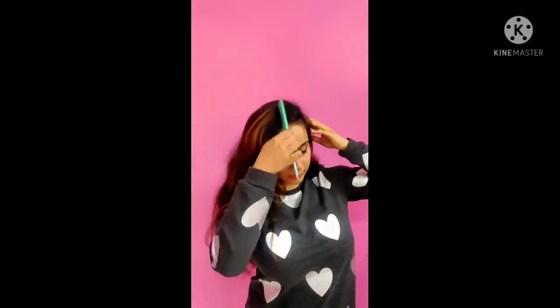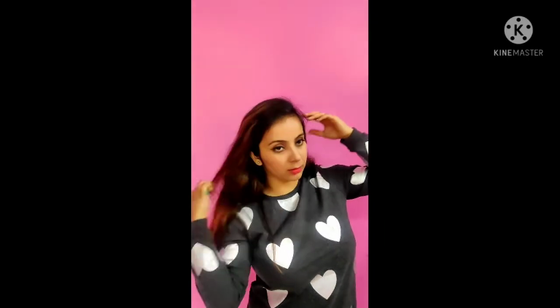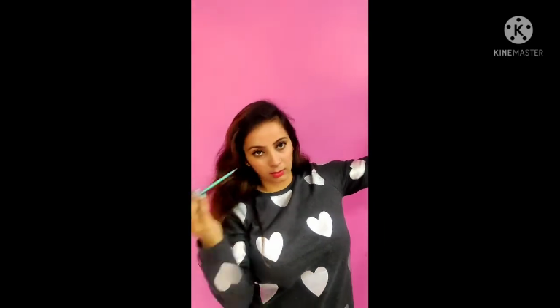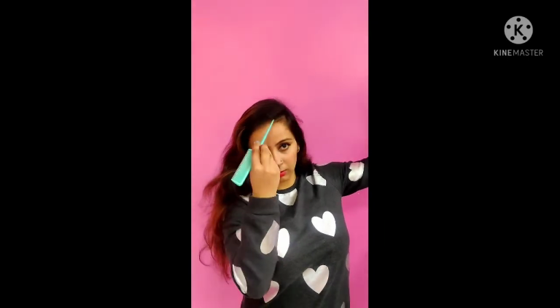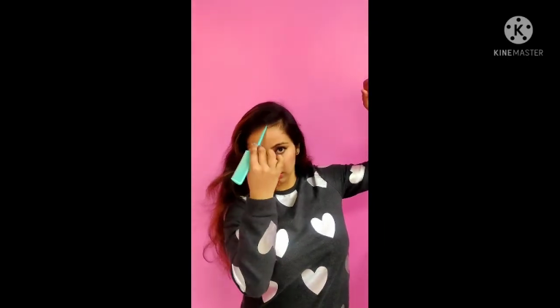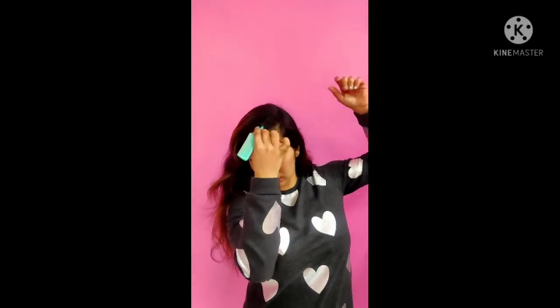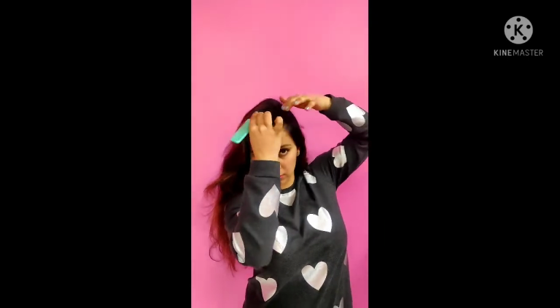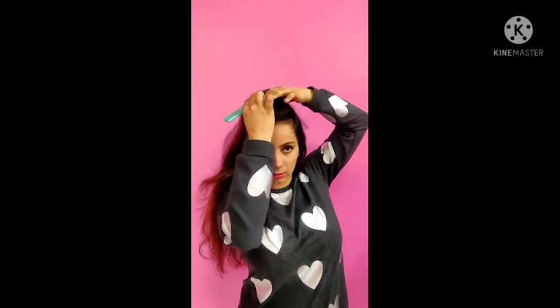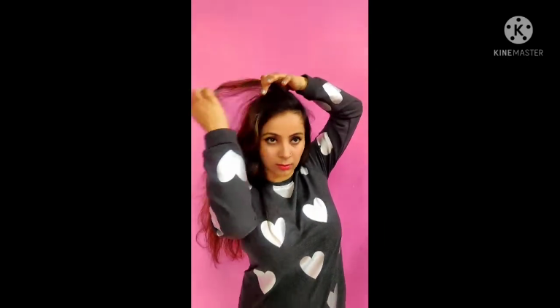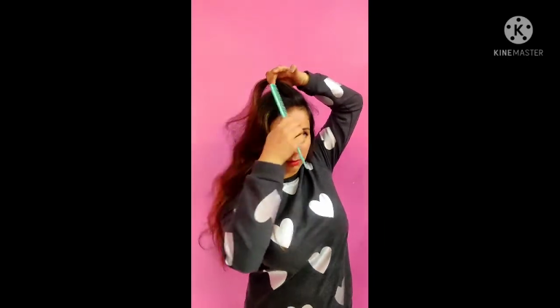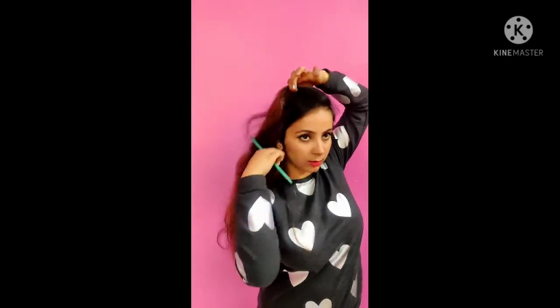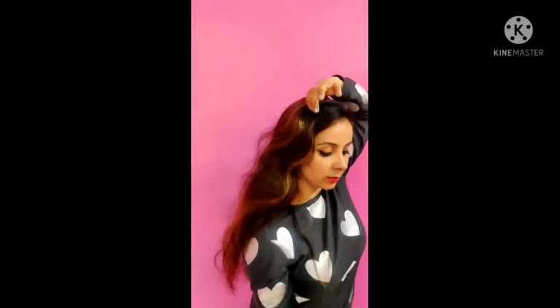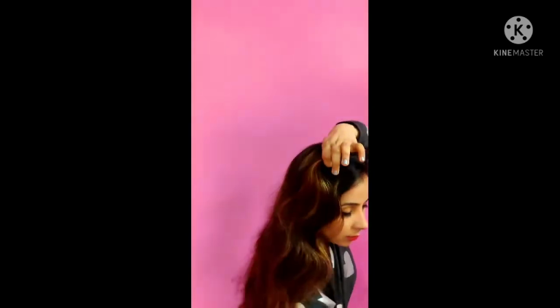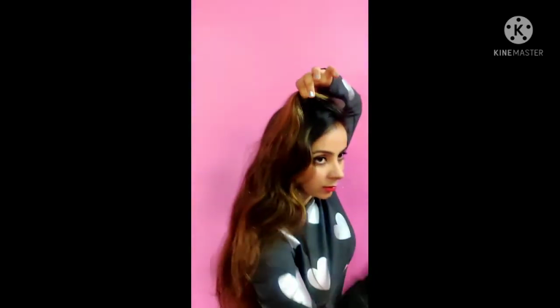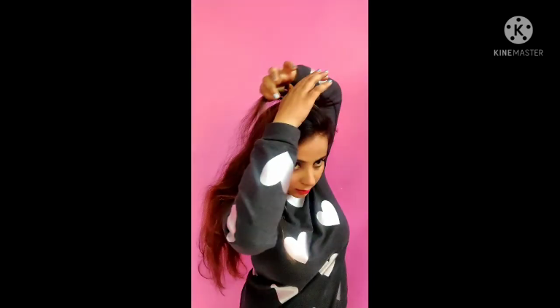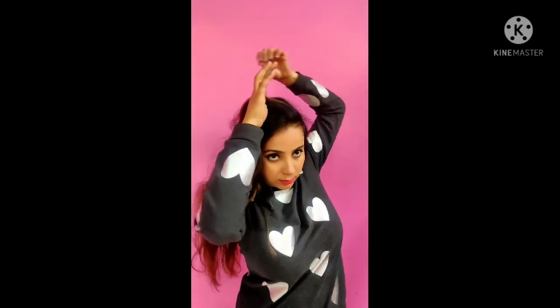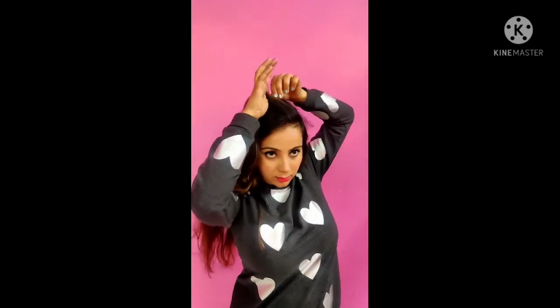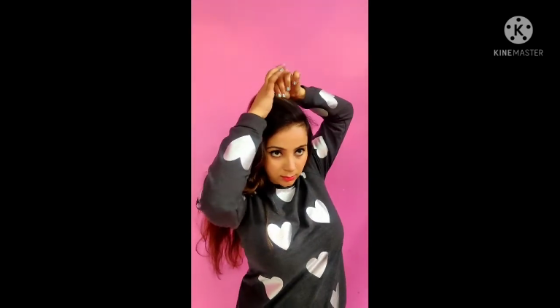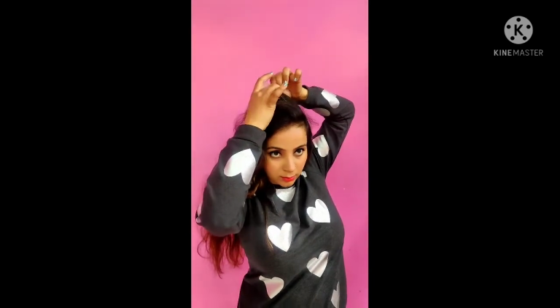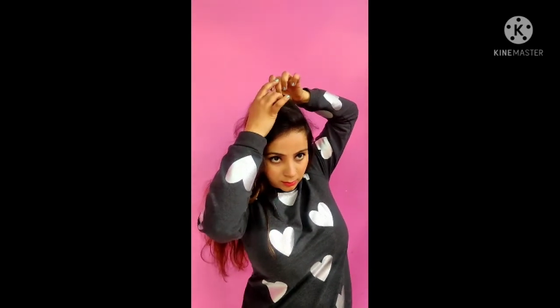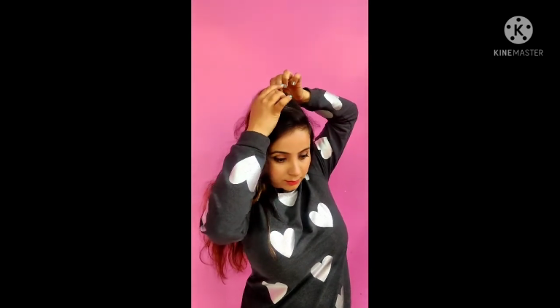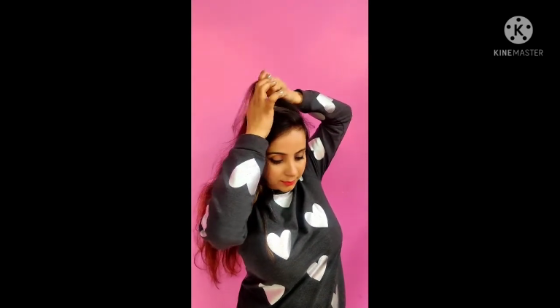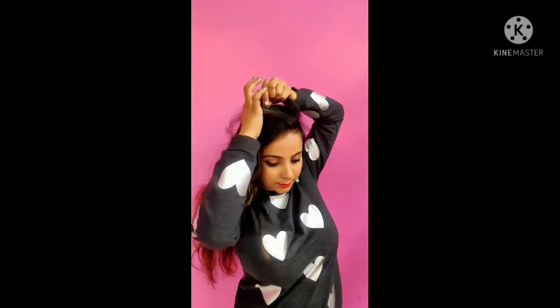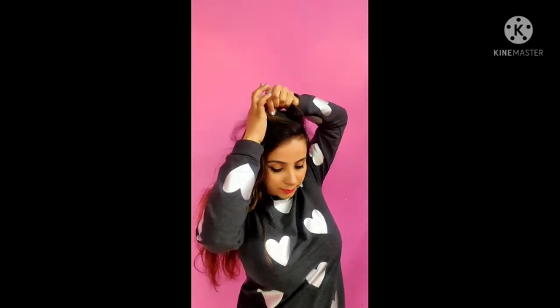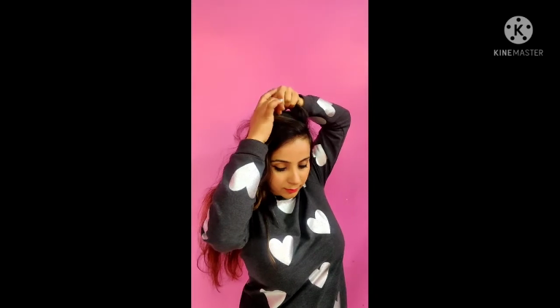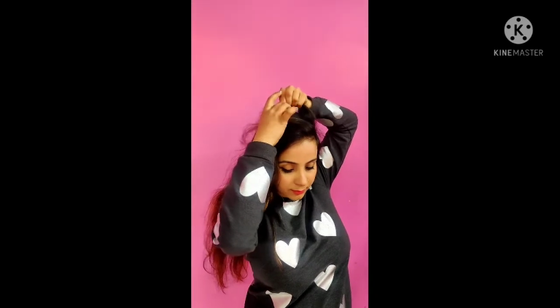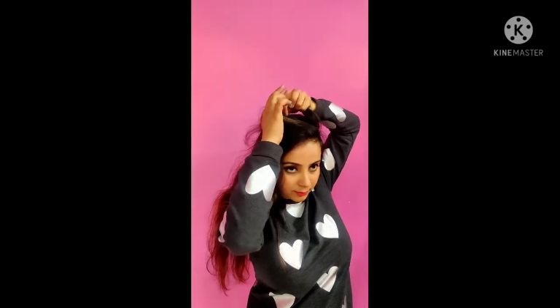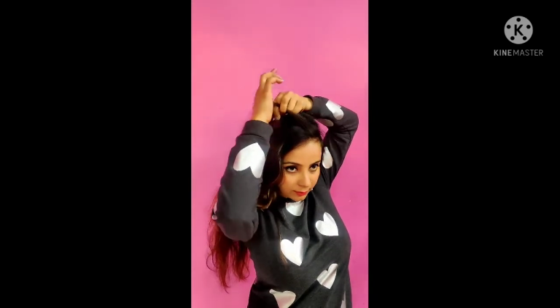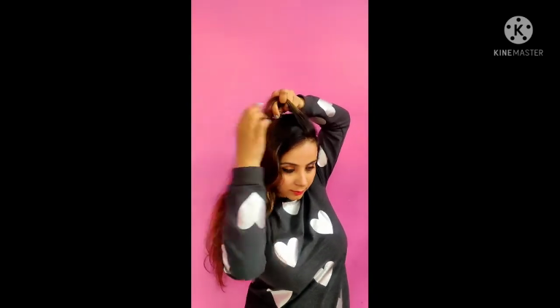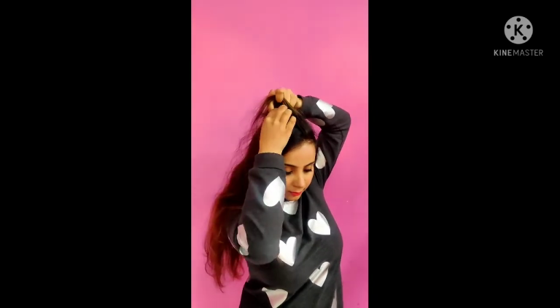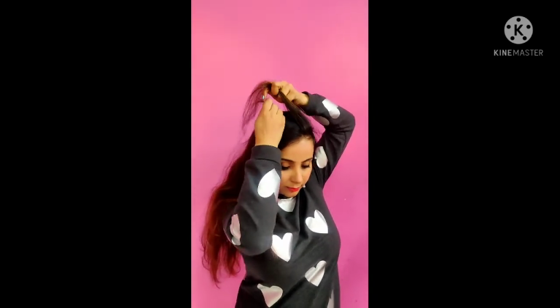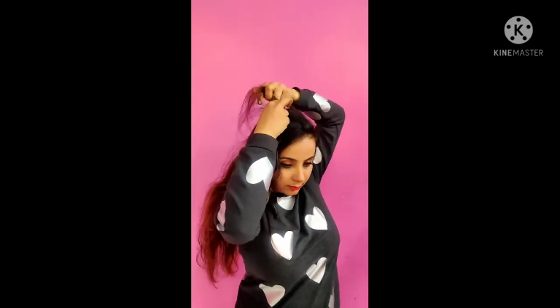First of all, do a side parting and take a few sections, about 1 to 1.5 inches. Divide it into 3 sections and then take a normal braid, like this.